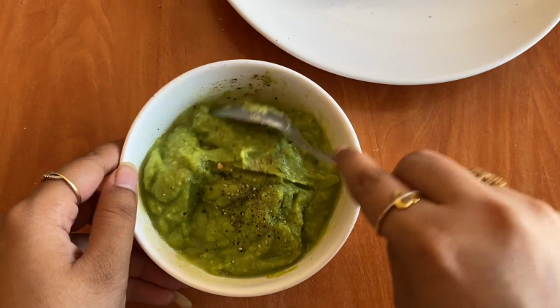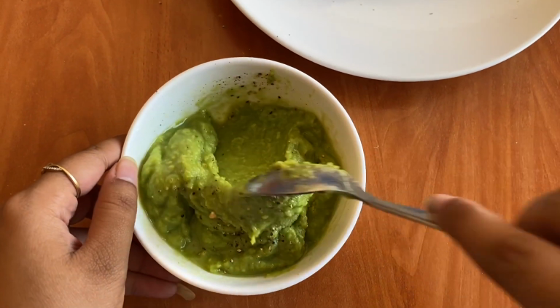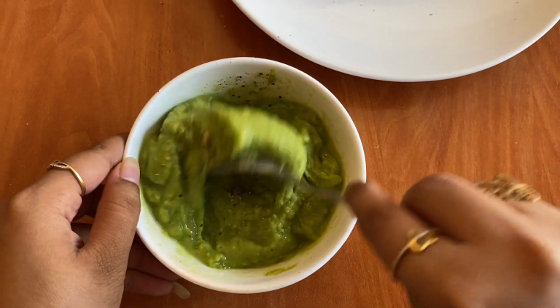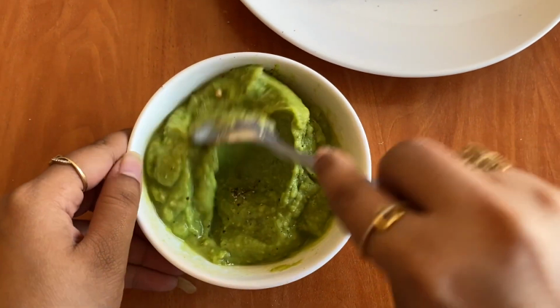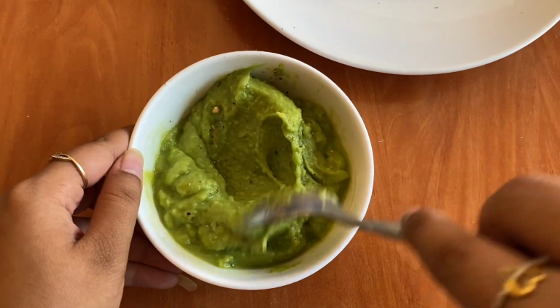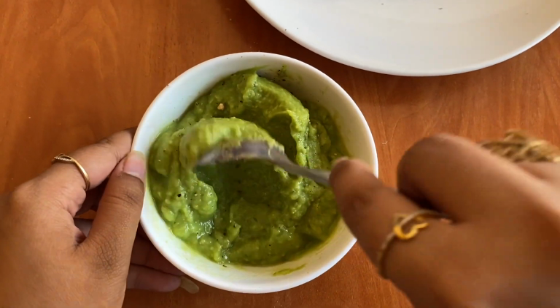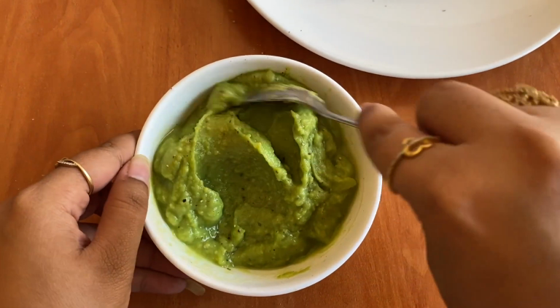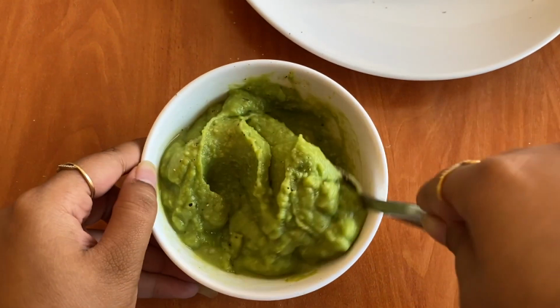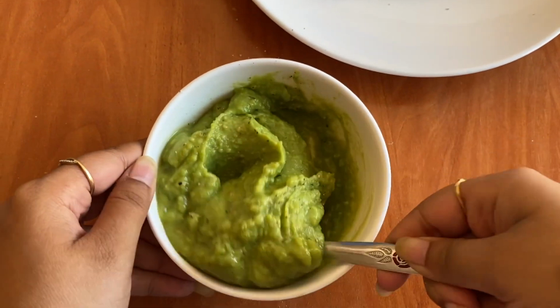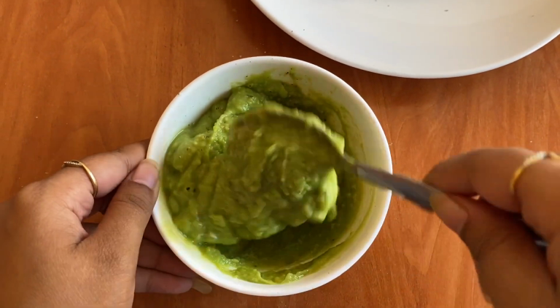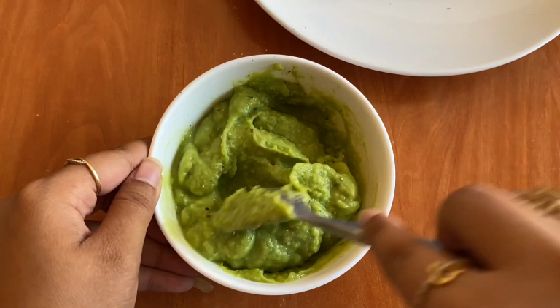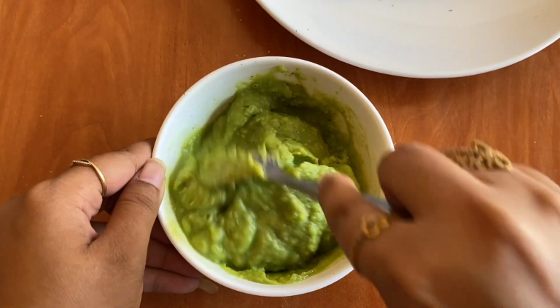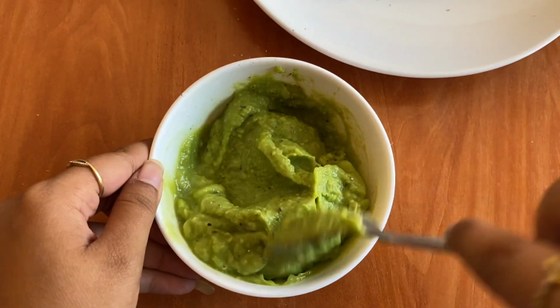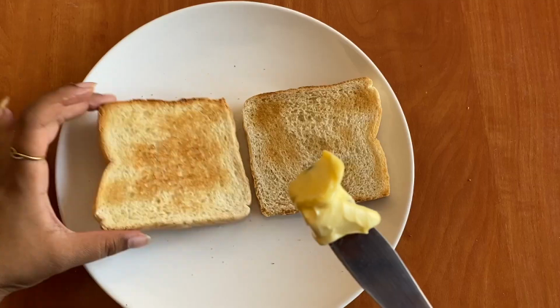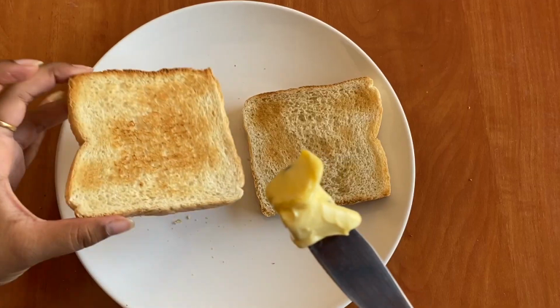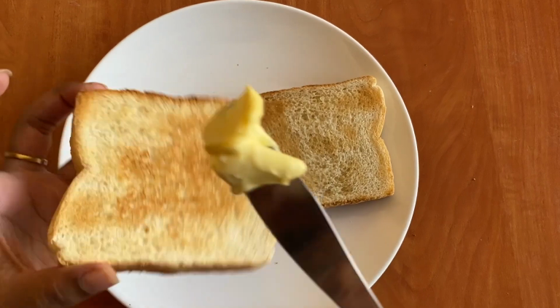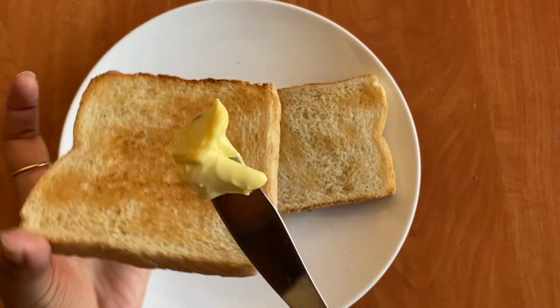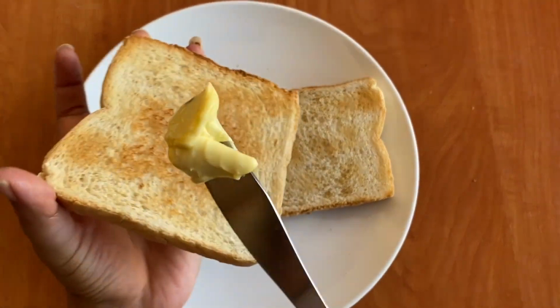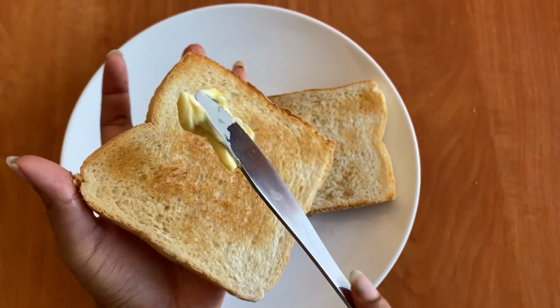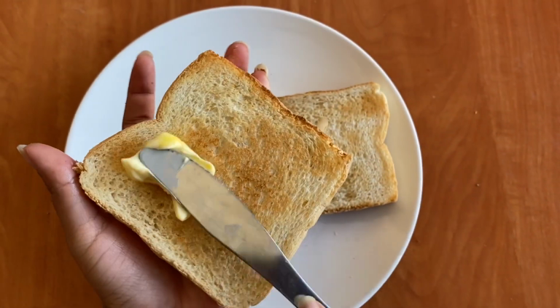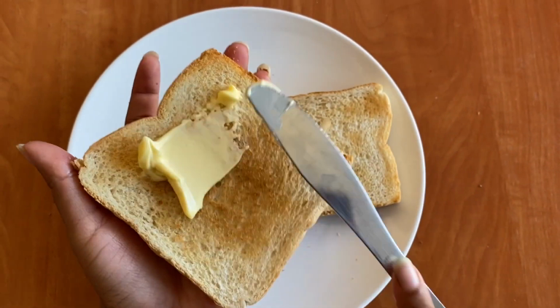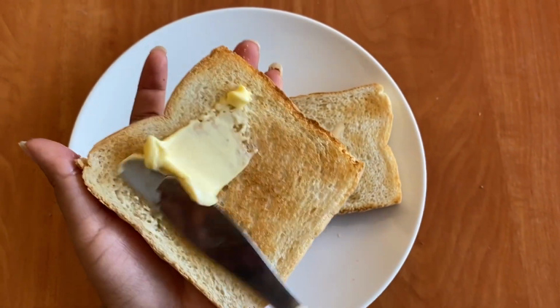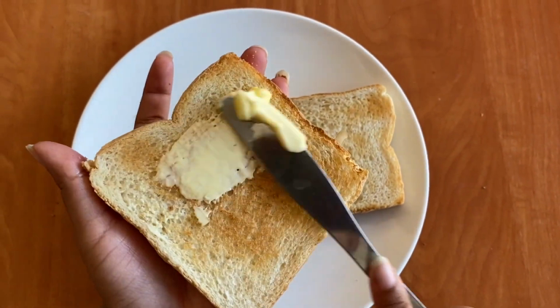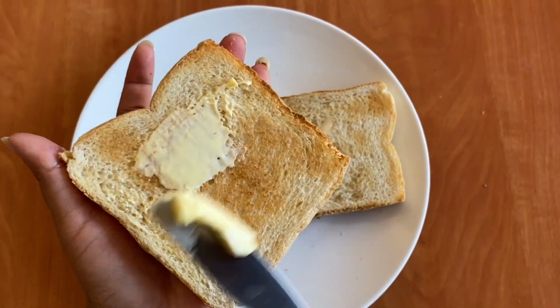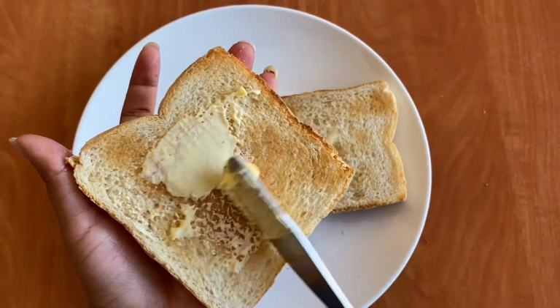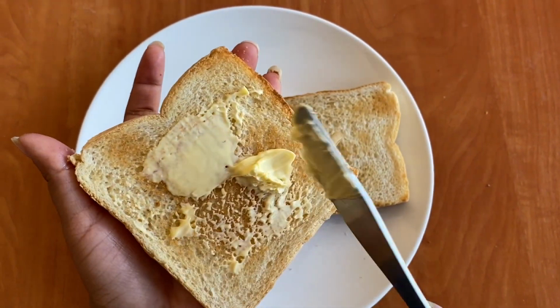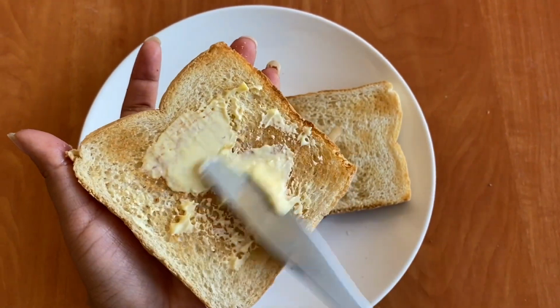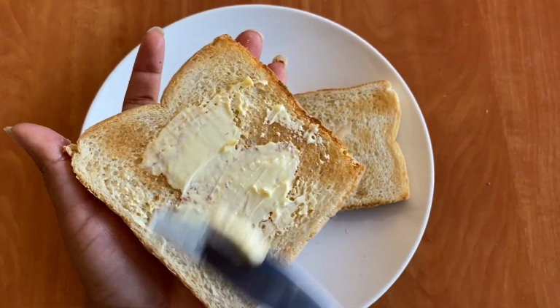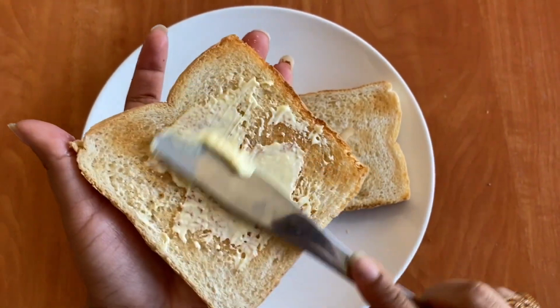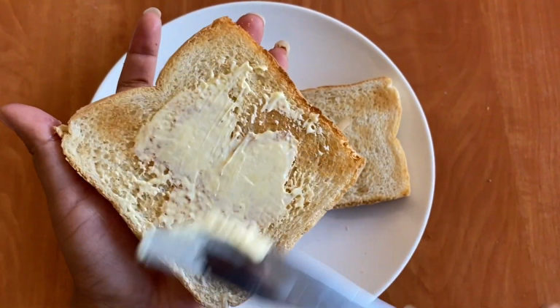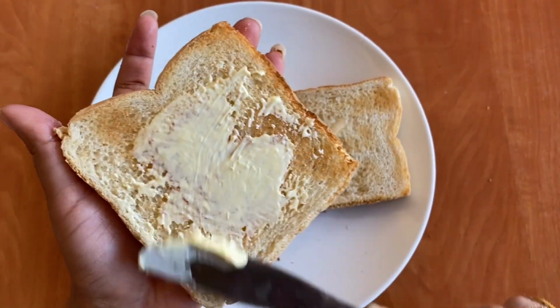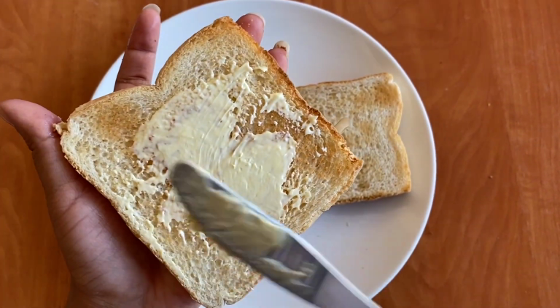Add 1 tsp of pepper and mix. Take two bread slices and add a little bit of butter.